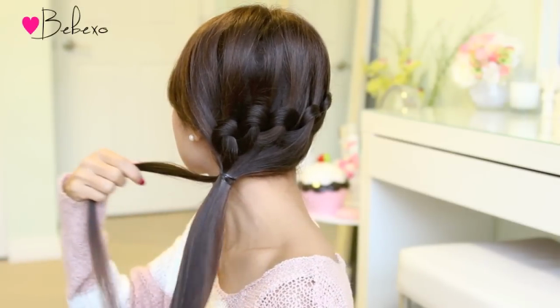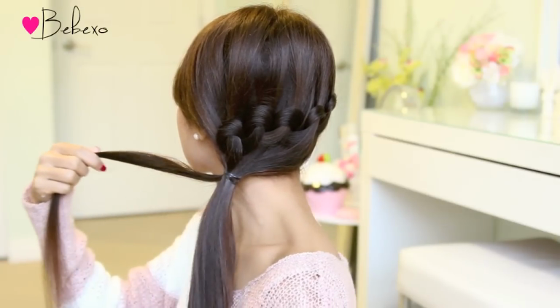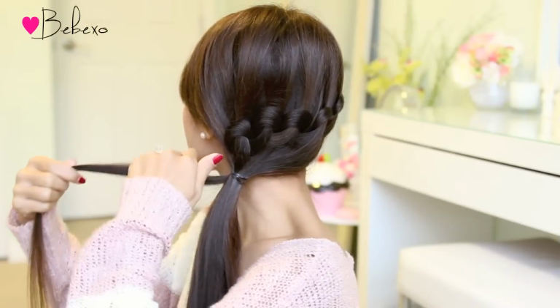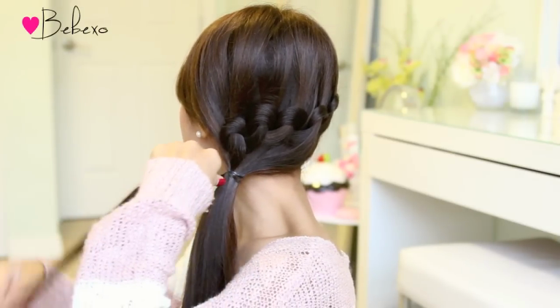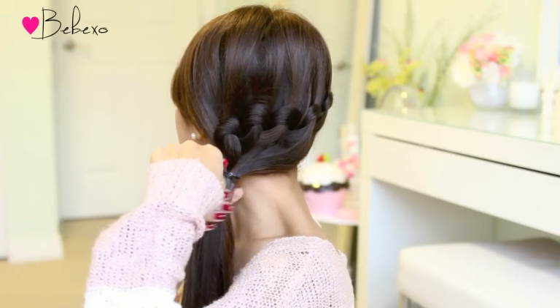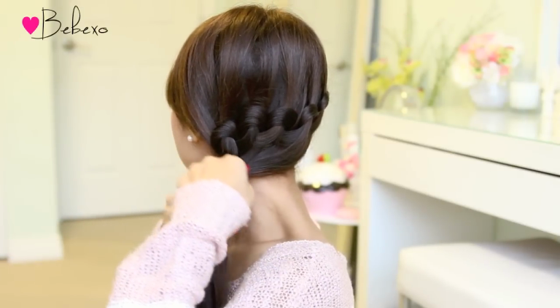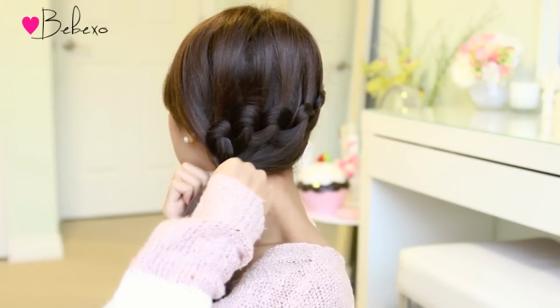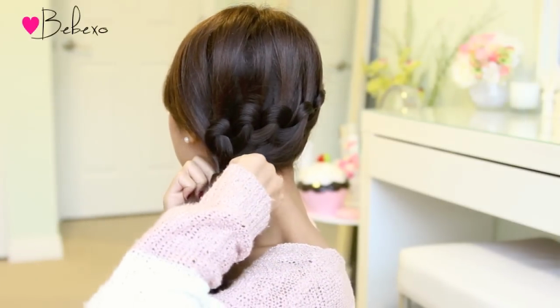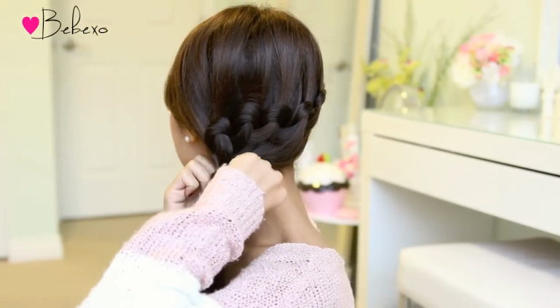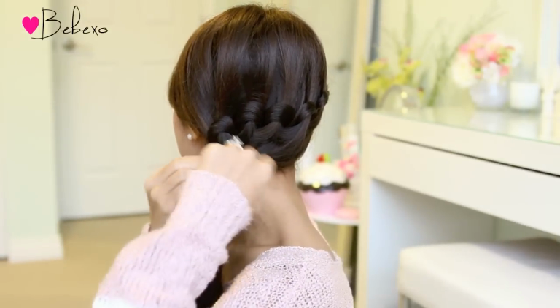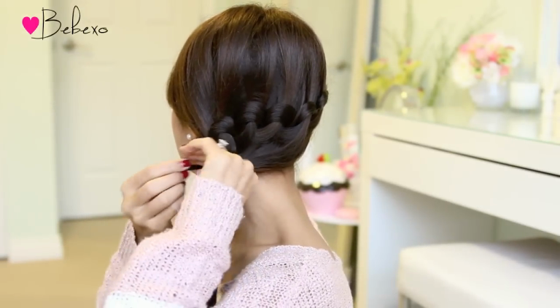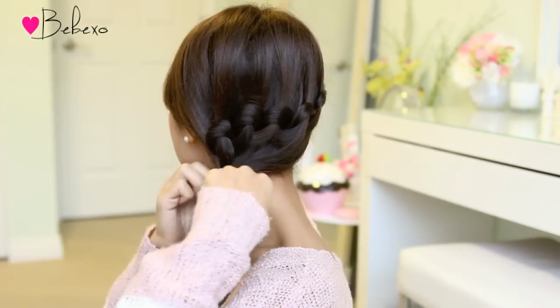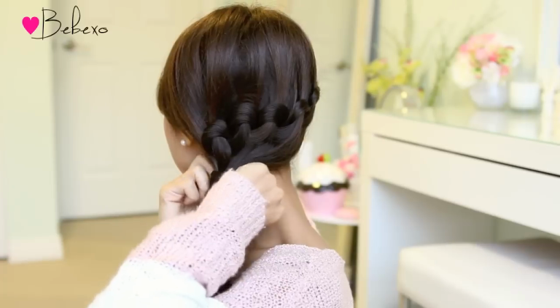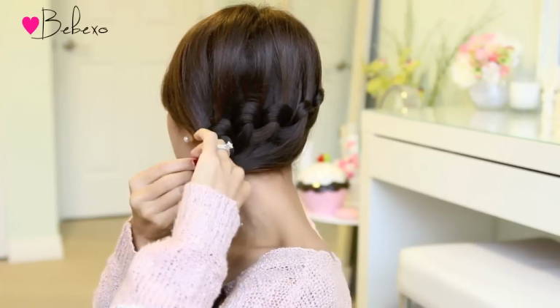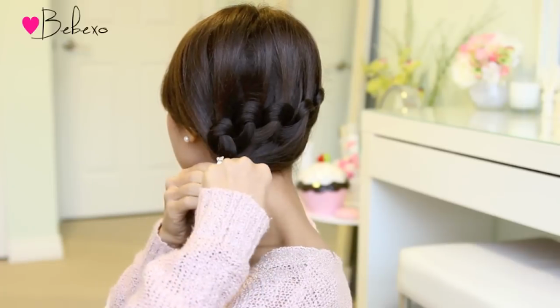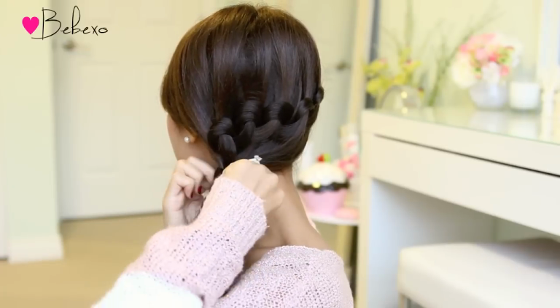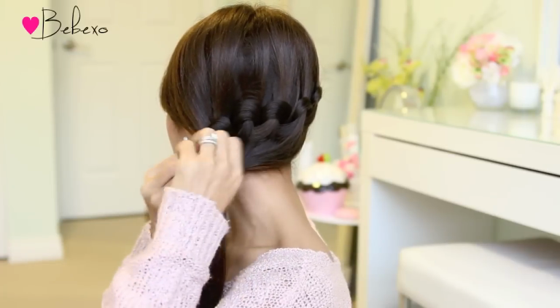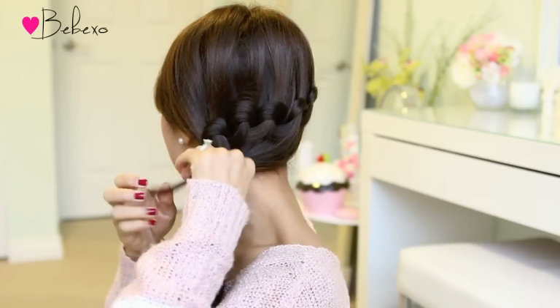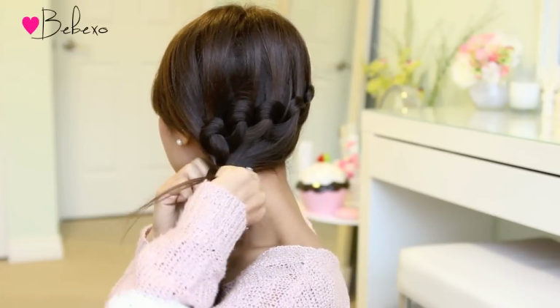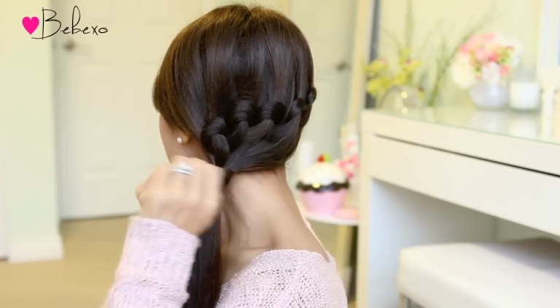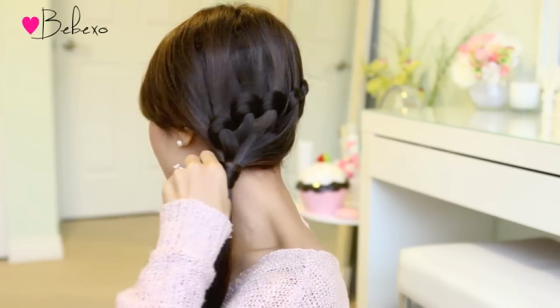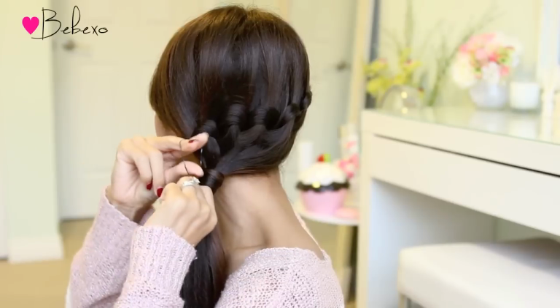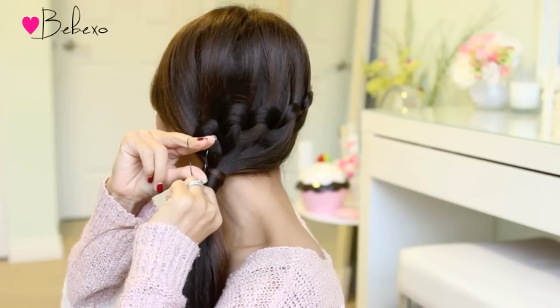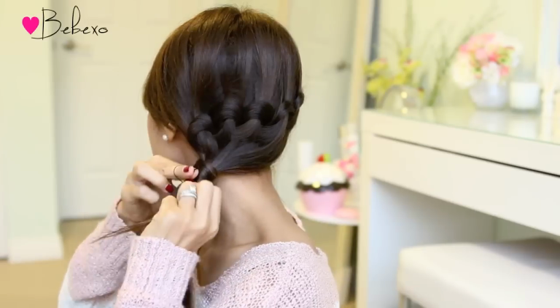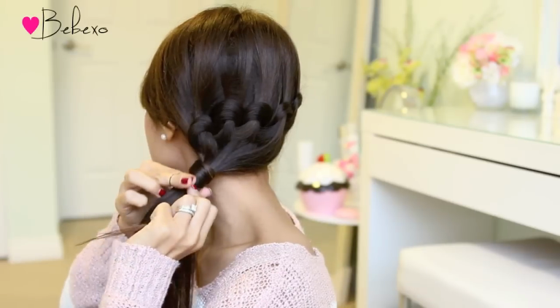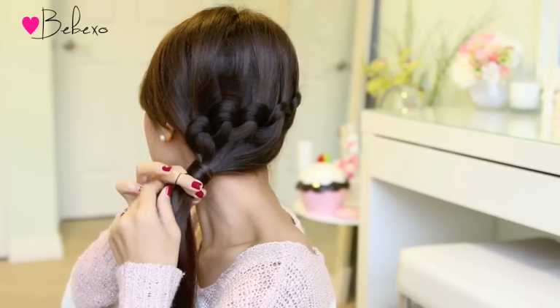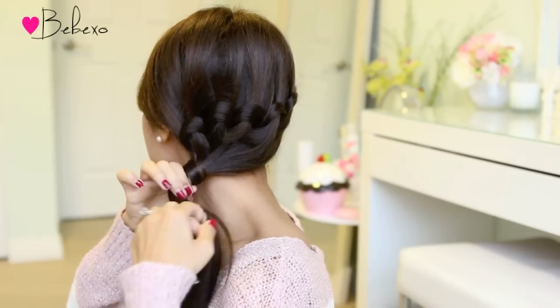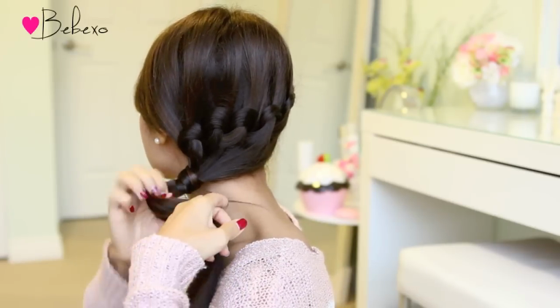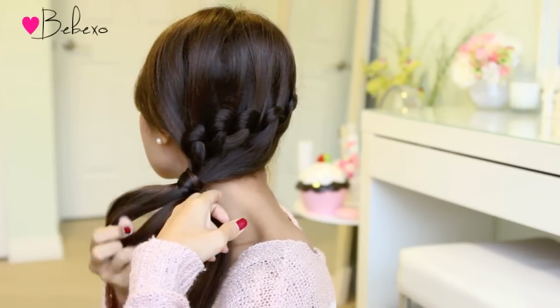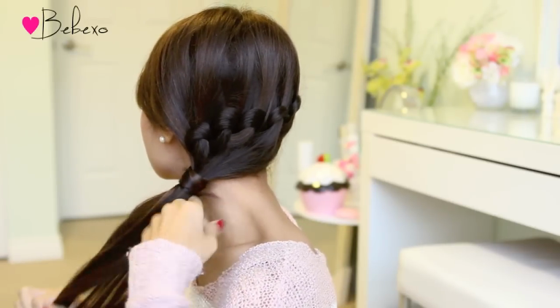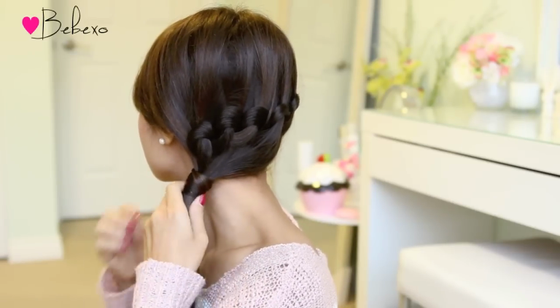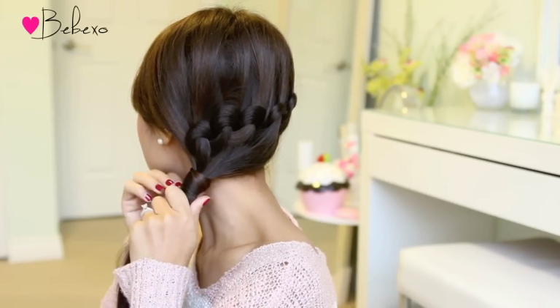As you're doing this you'll notice that the knots will drop a bit and that creates a pretty cascading look. To complete the hairstyle I'm going to cover the elastic band with another strand of hair from my ponytail. After wrapping it around a few times, I'm going to grab another elastic band to tie the end of that little strand in place.